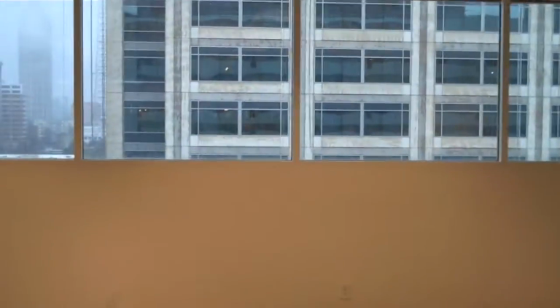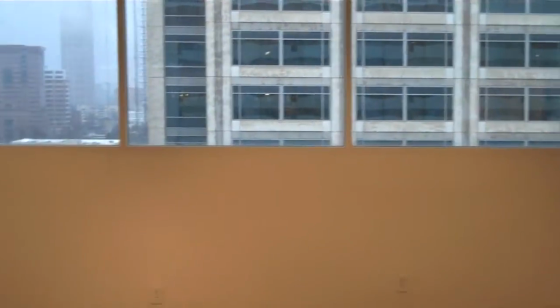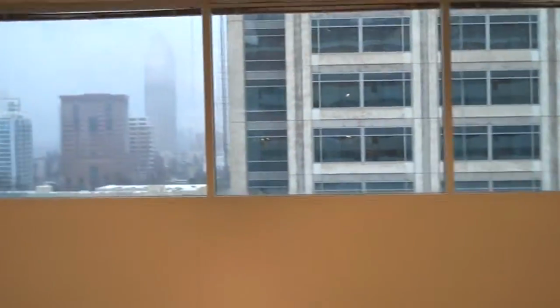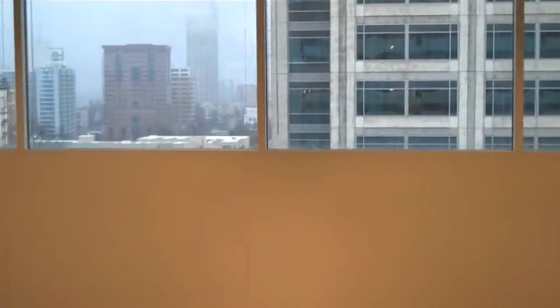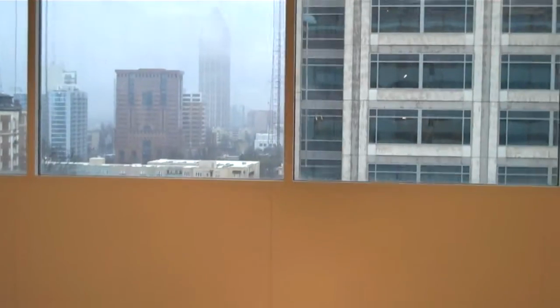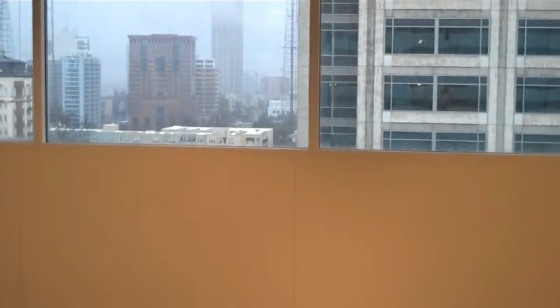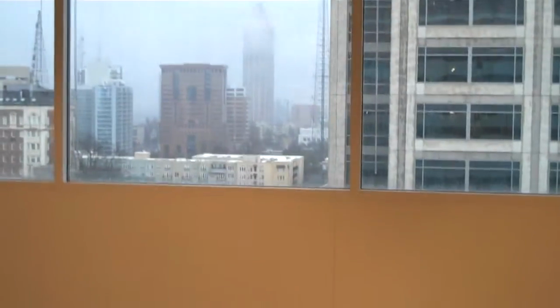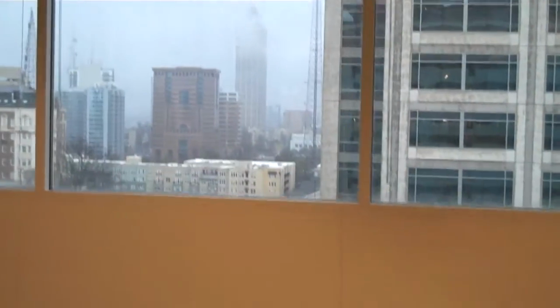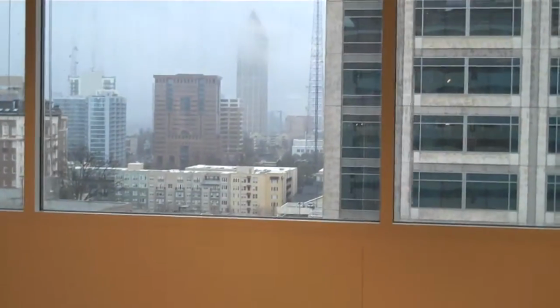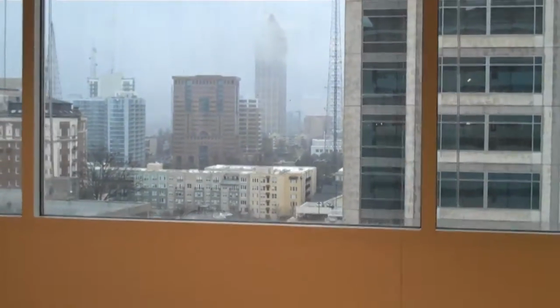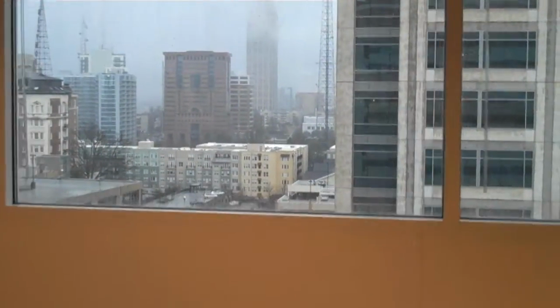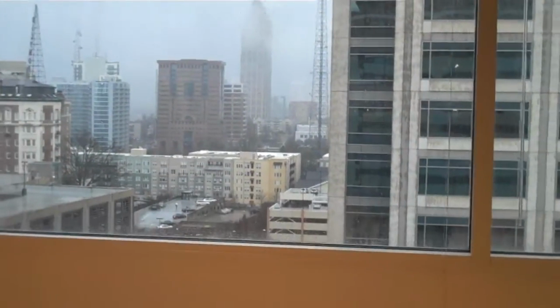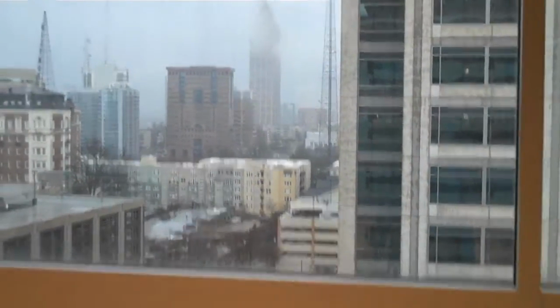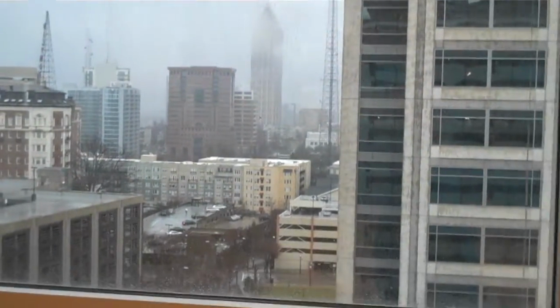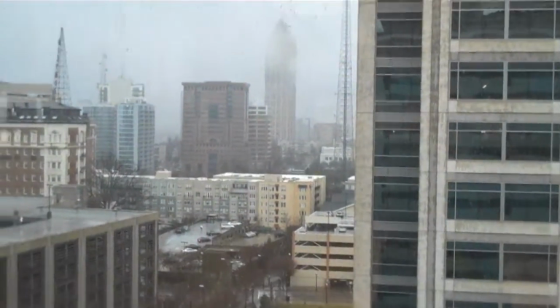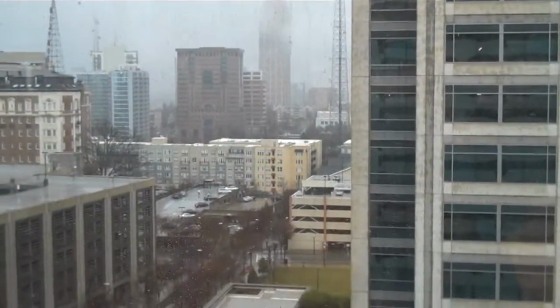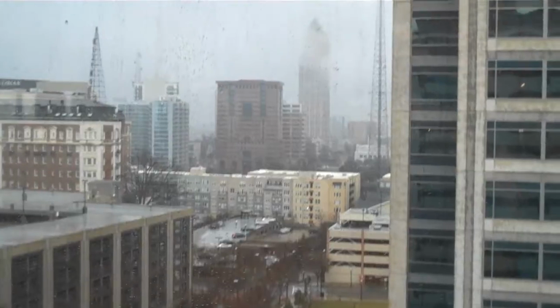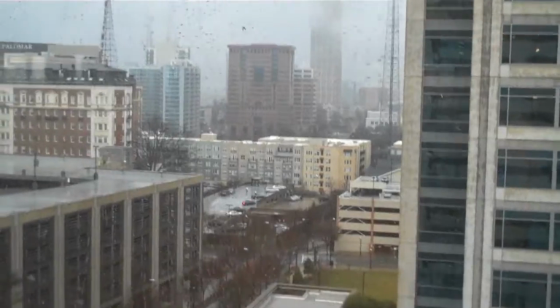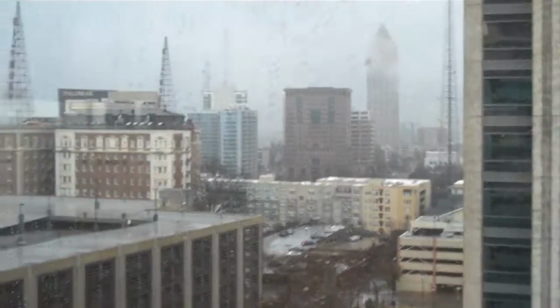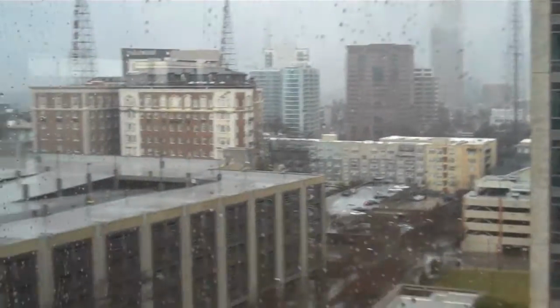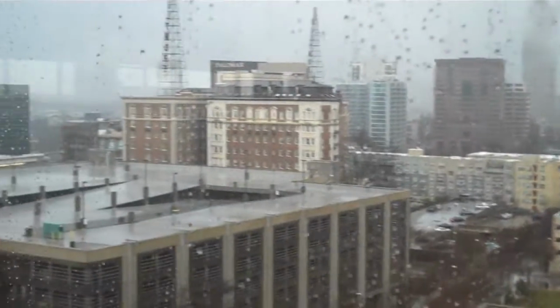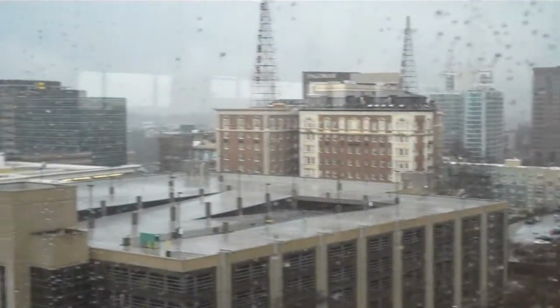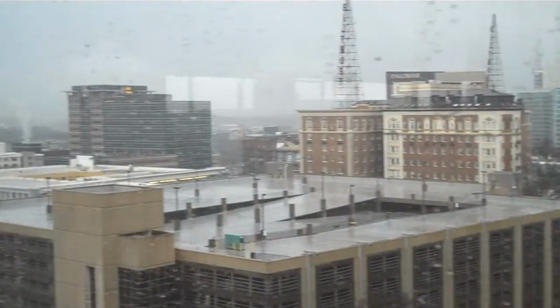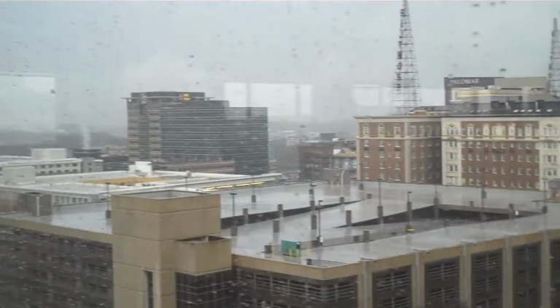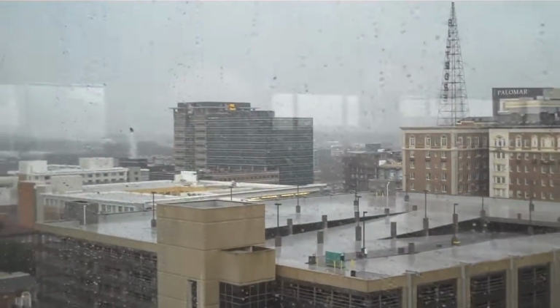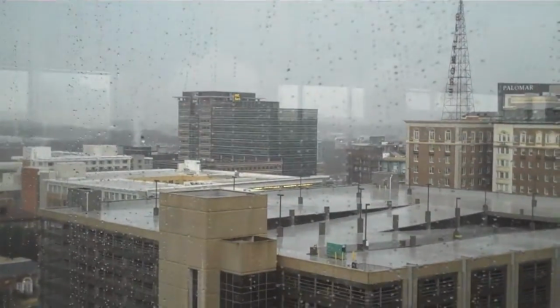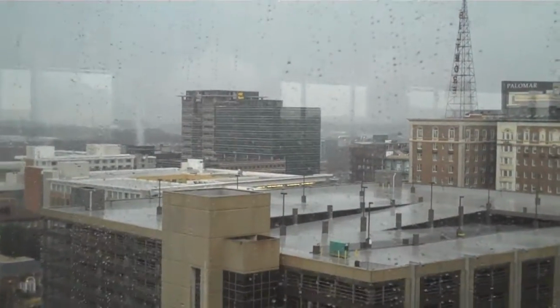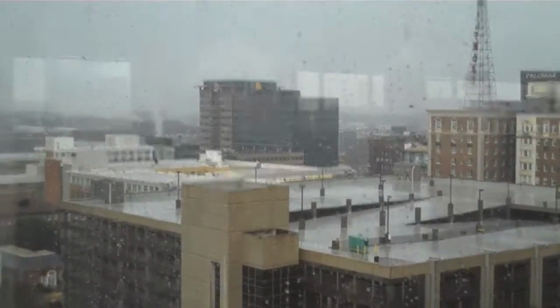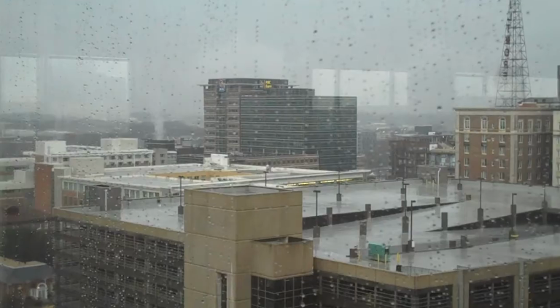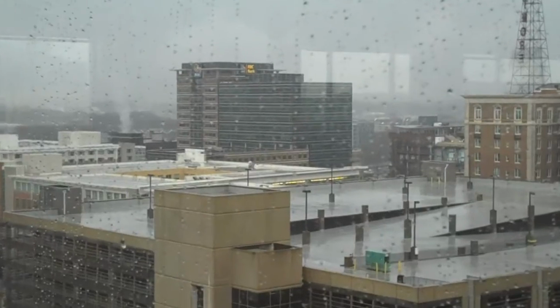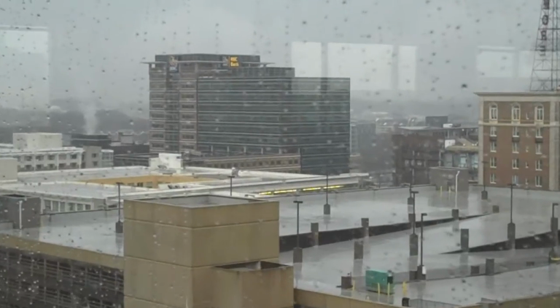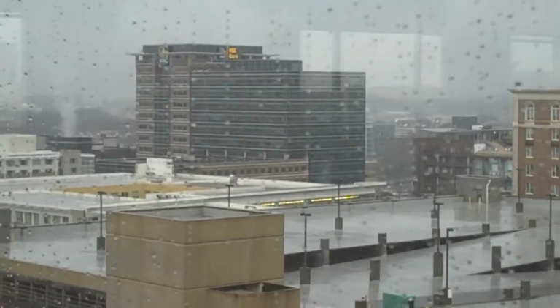And real quick, give you guys an idea of the views. In fact, there's your building right there.